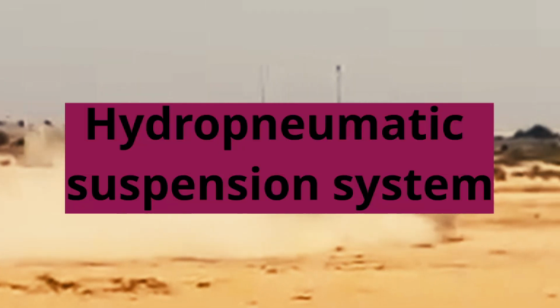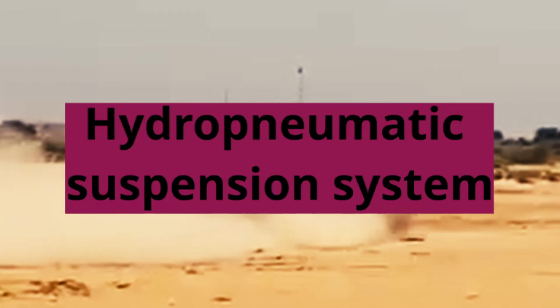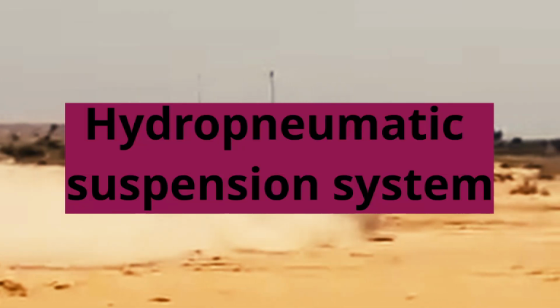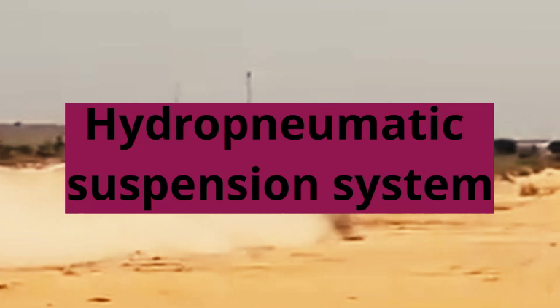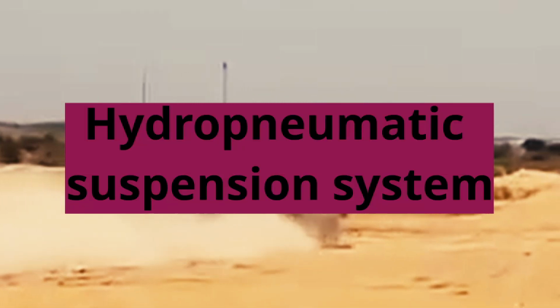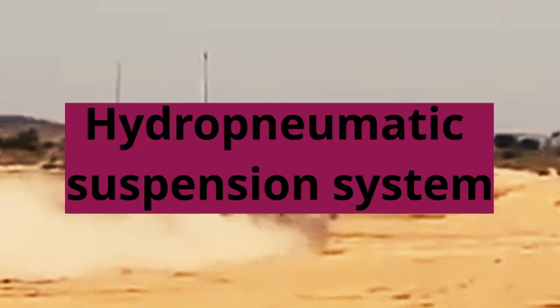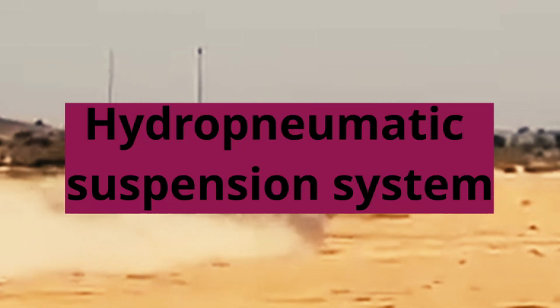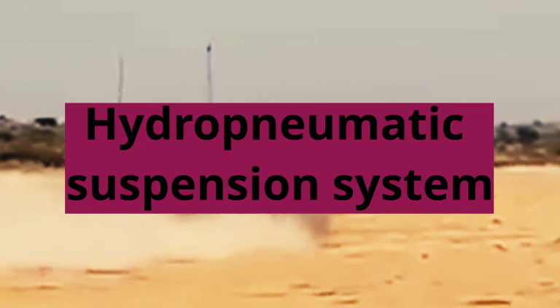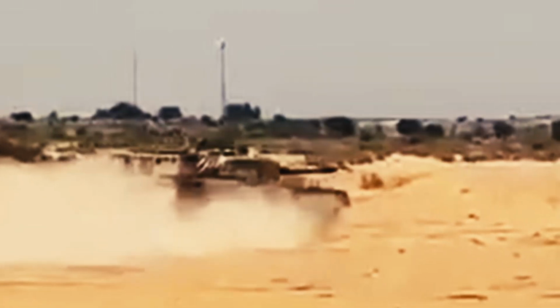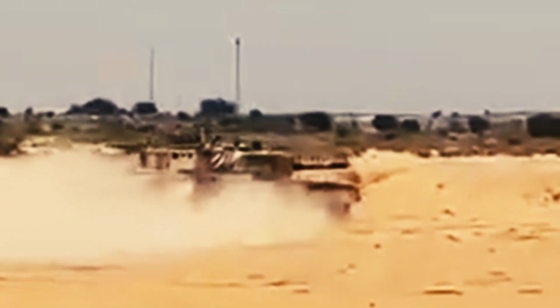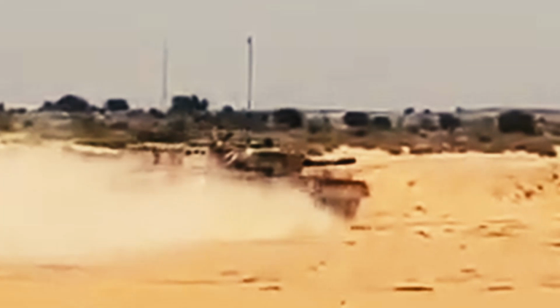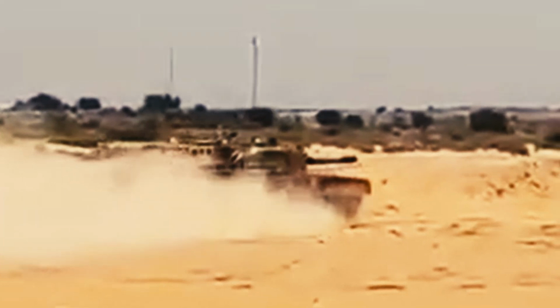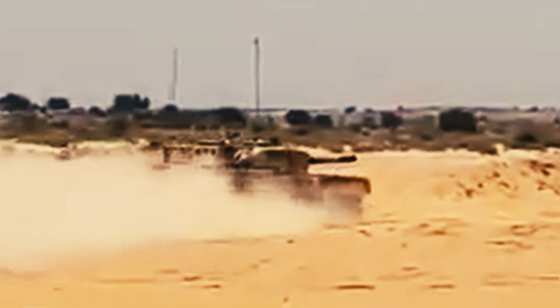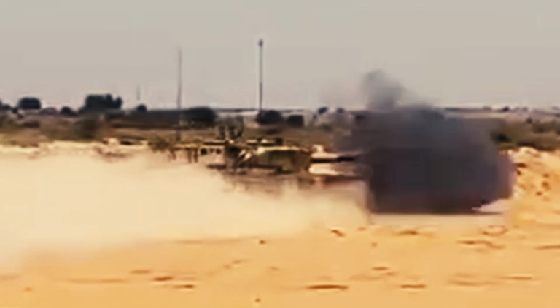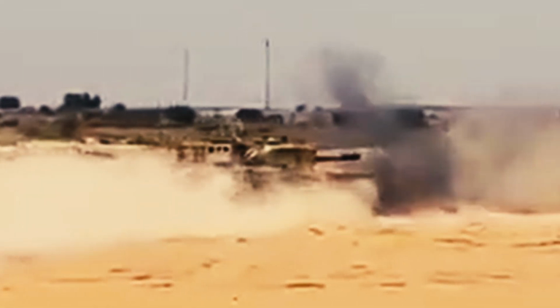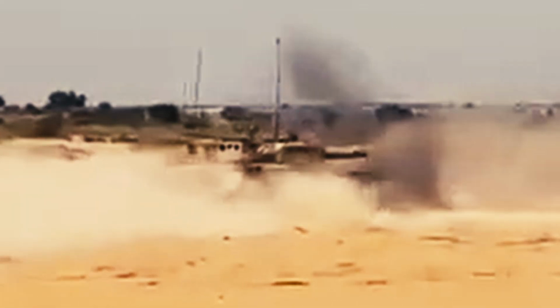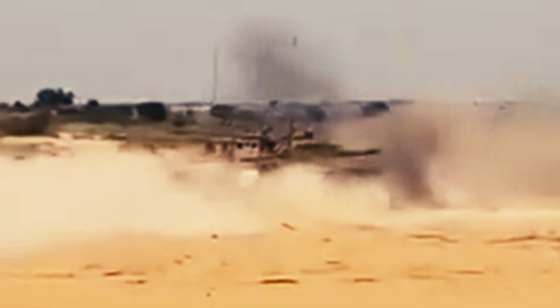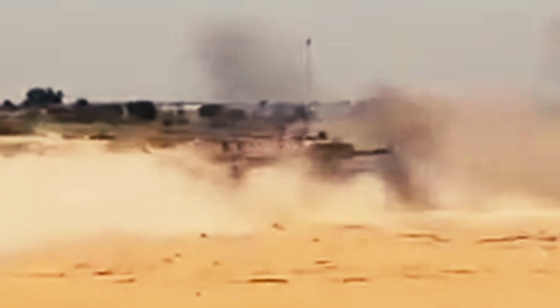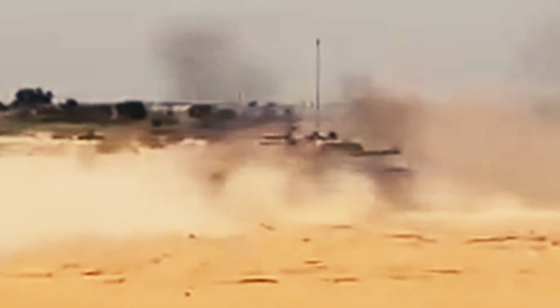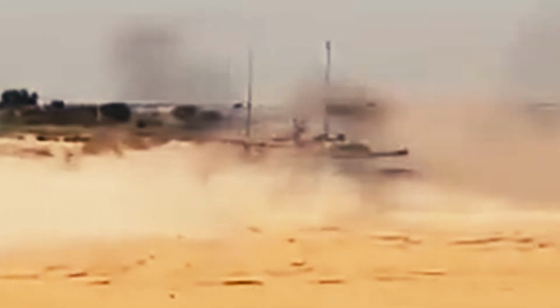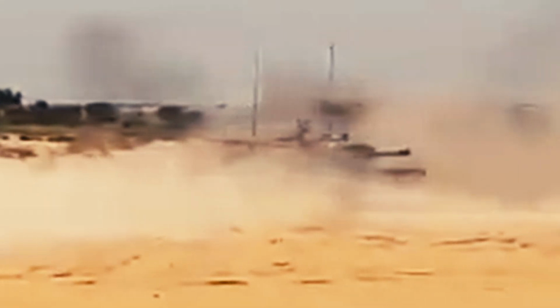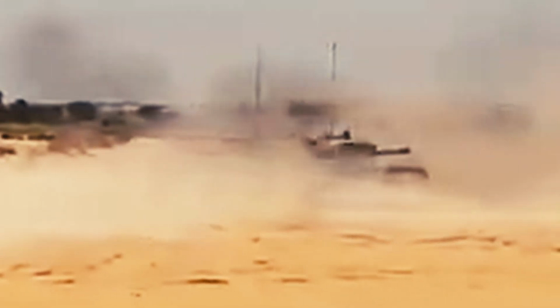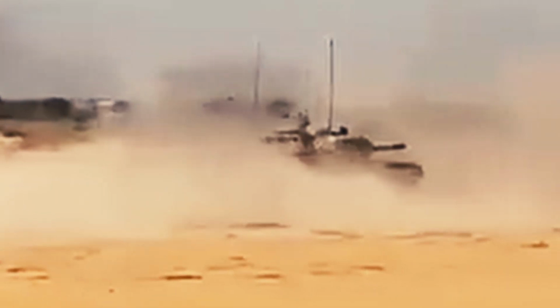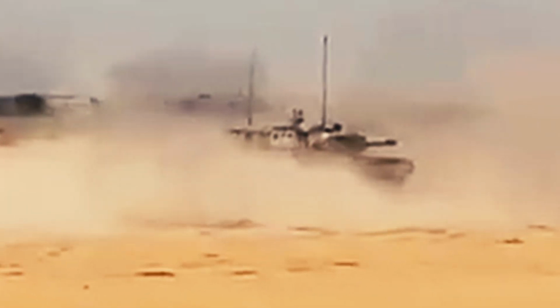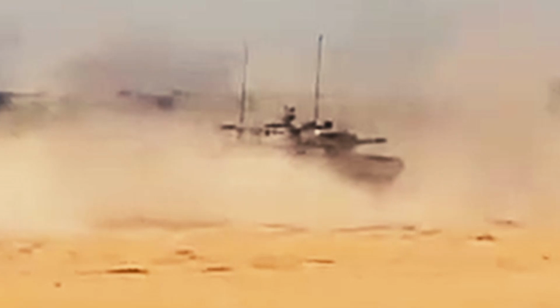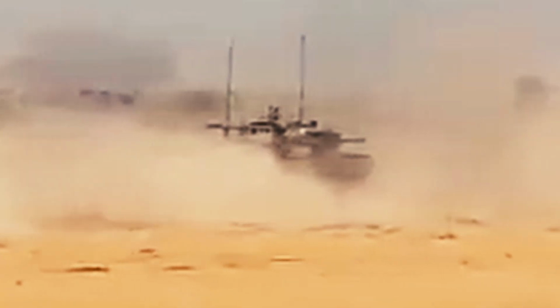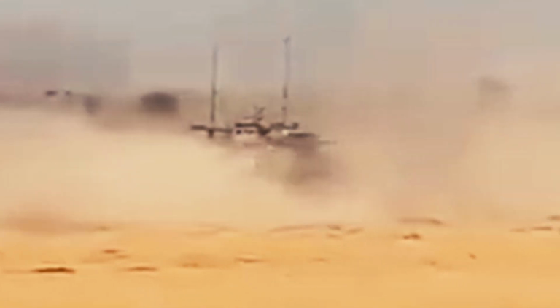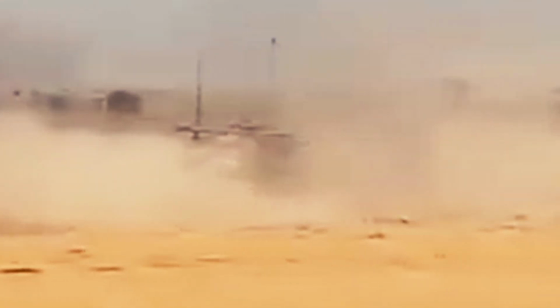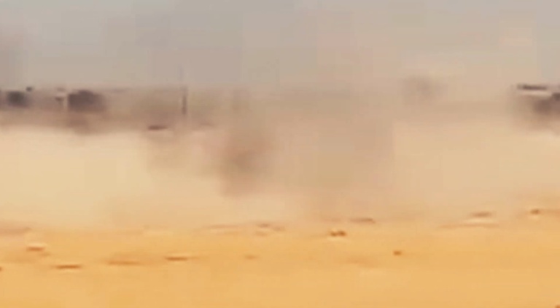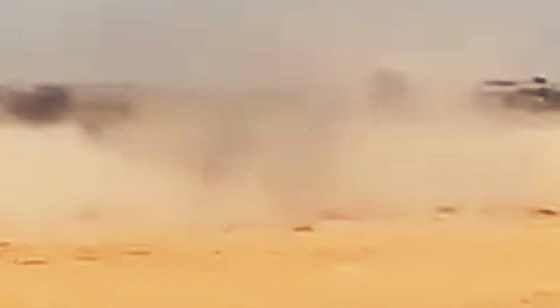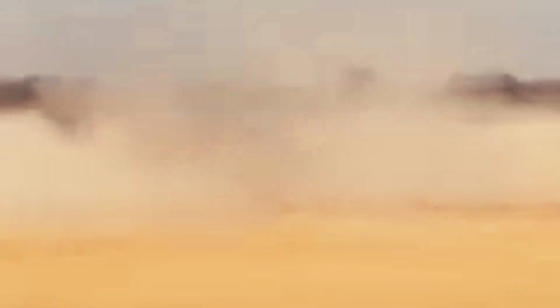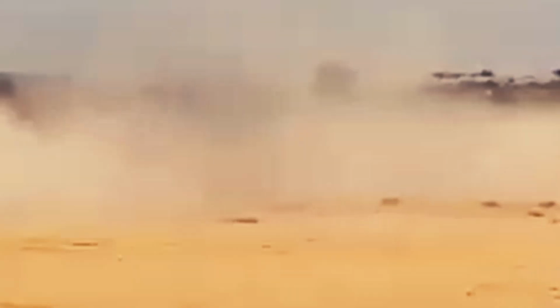Hydro-pneumatic suspension system: The Arjun MK1A is equipped with a hydro-pneumatic suspension system which provides better mobility and cross-country performance, allowing the tank to traverse various terrains.